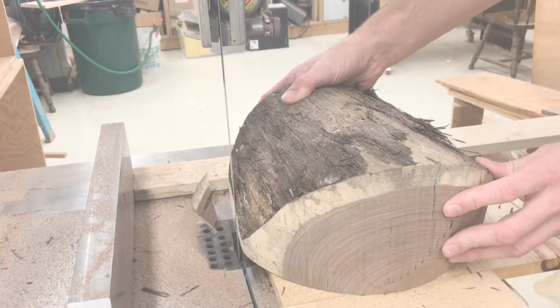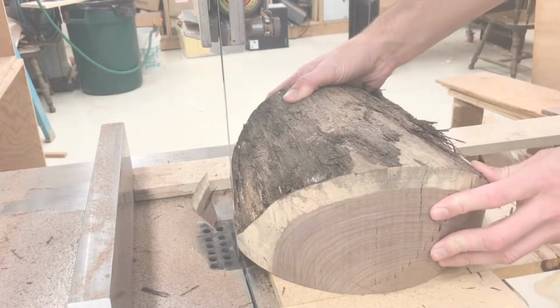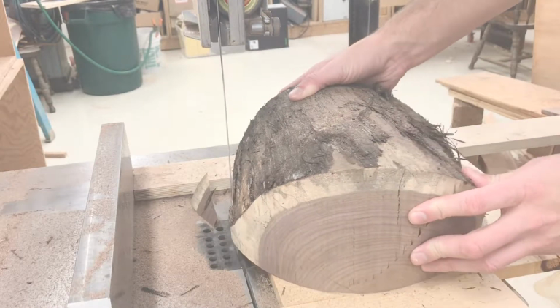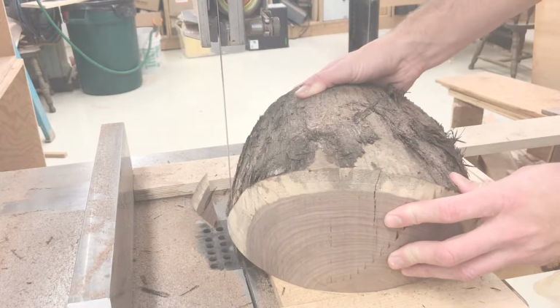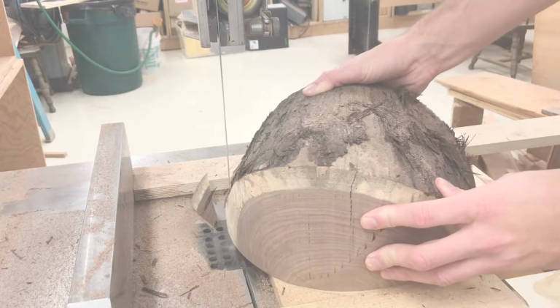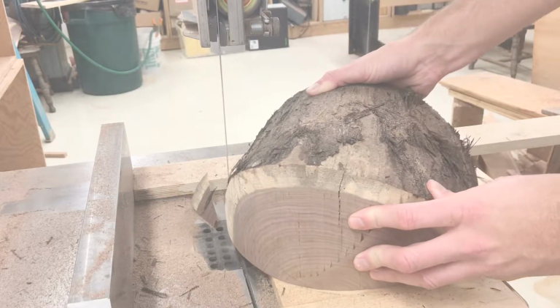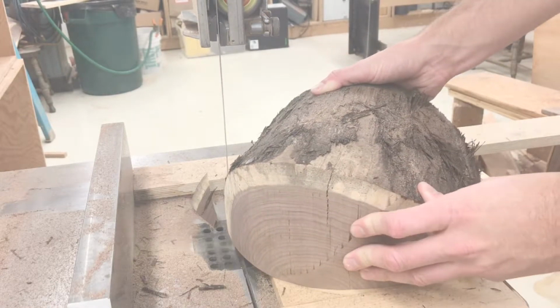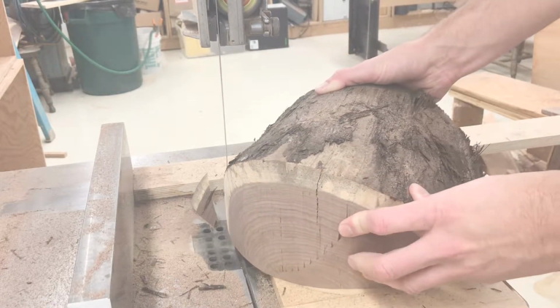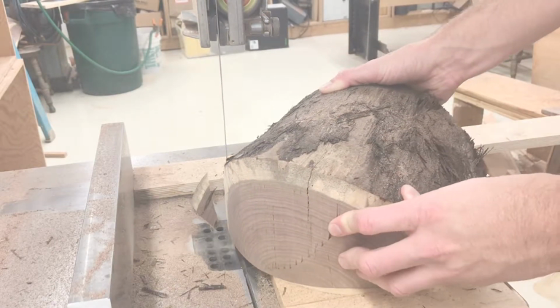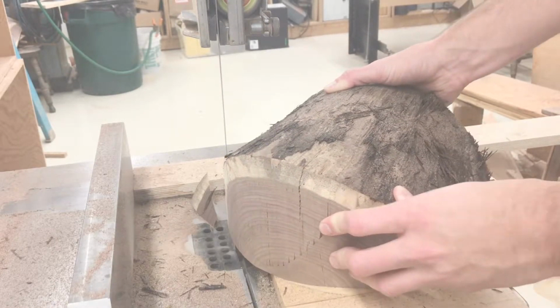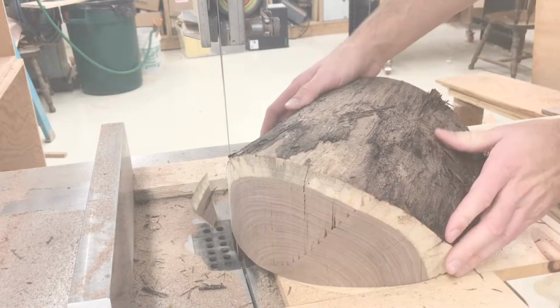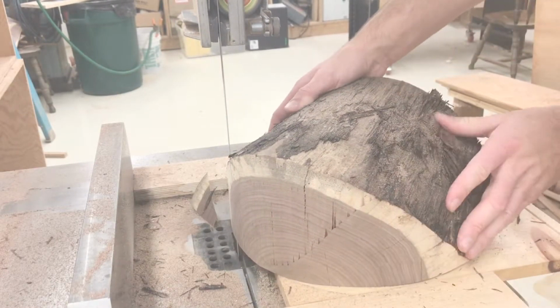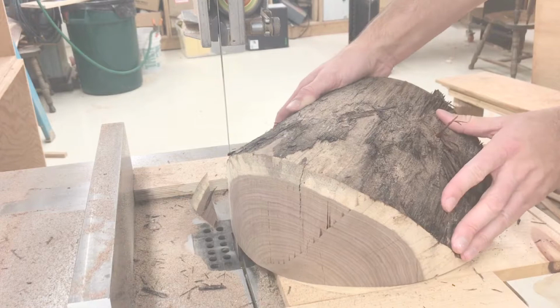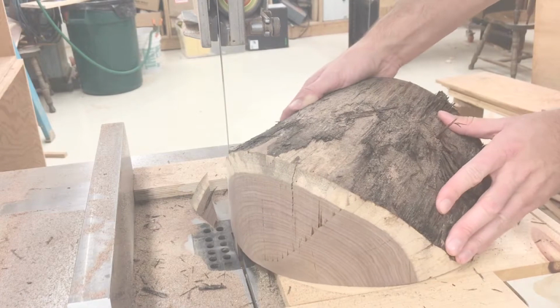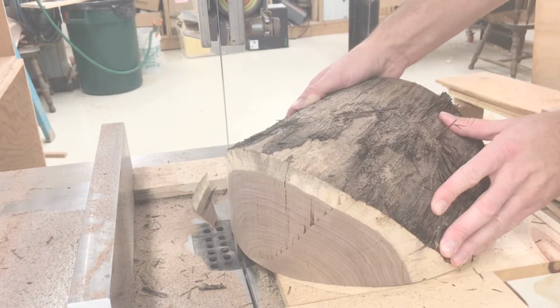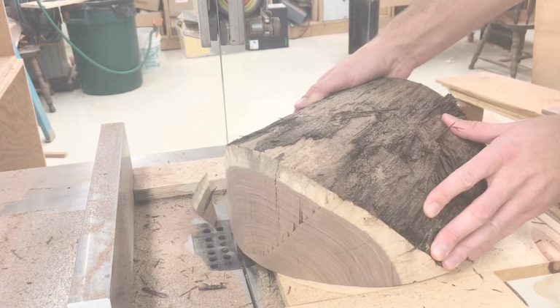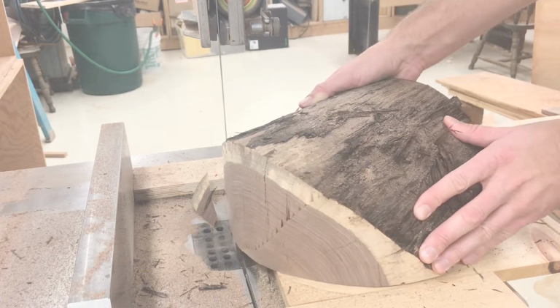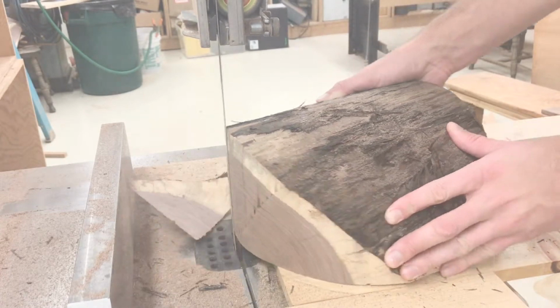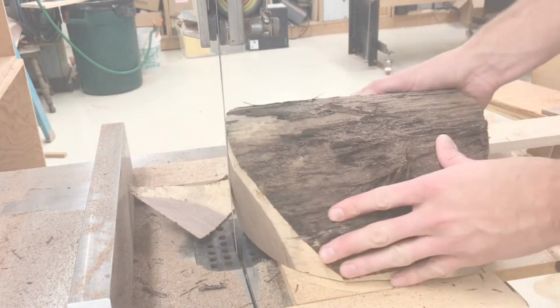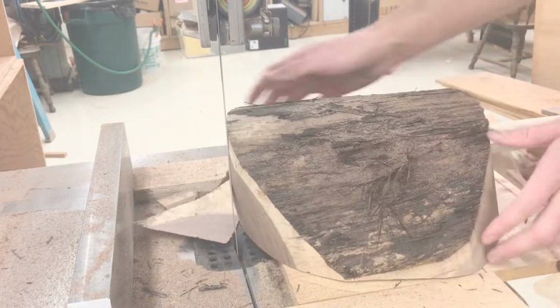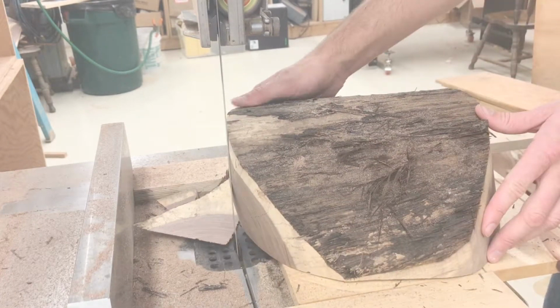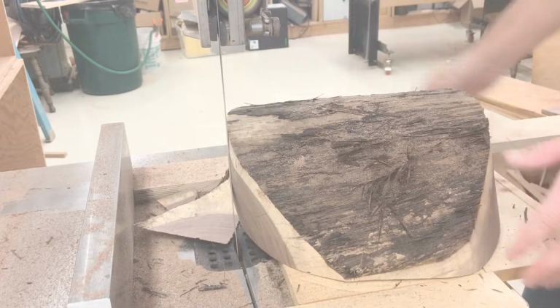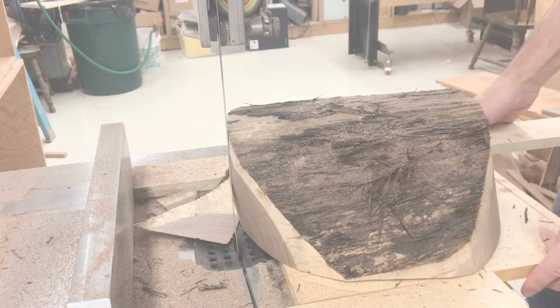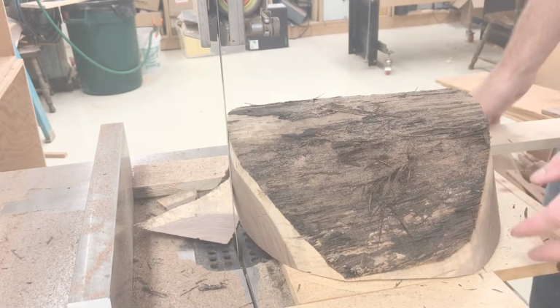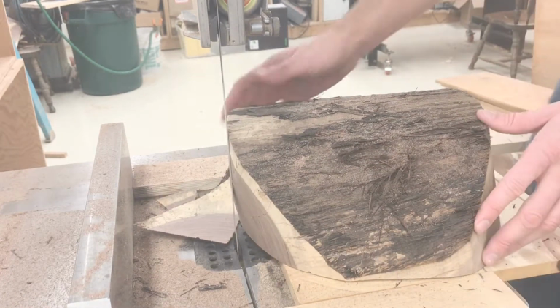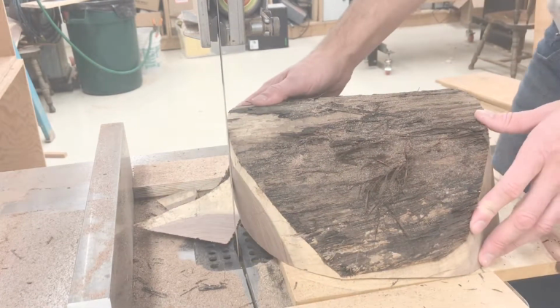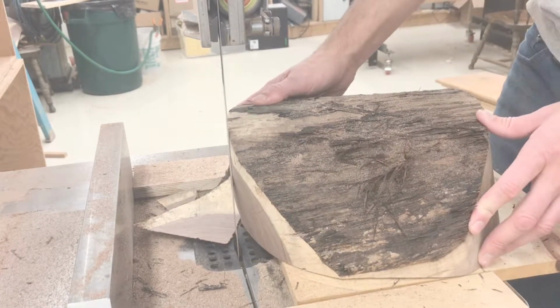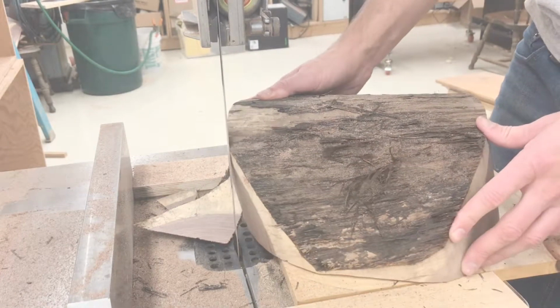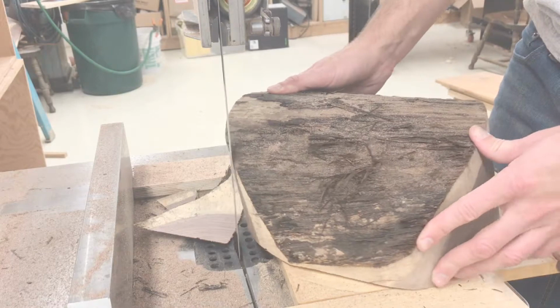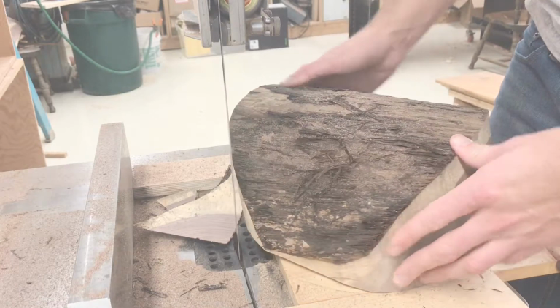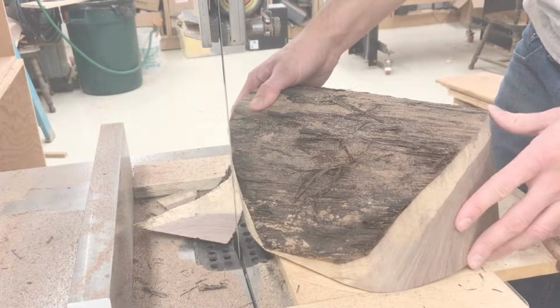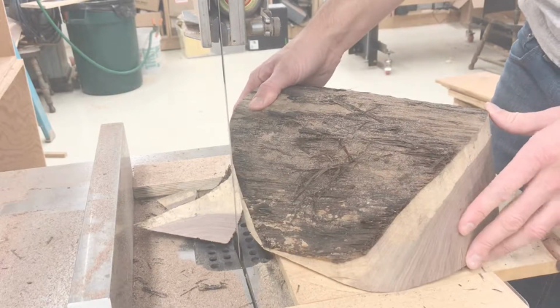I started with a log and put it on a circle cutting jig on the bandsaw. The circle cutting jig is just a screw driven through a piece of wood so that the log can travel around it in a circle.